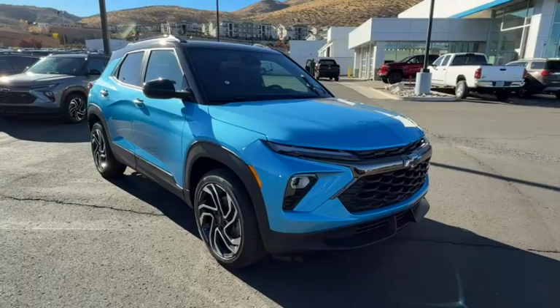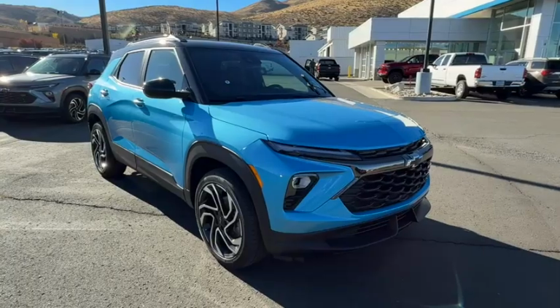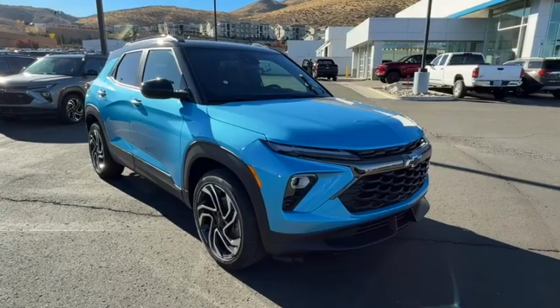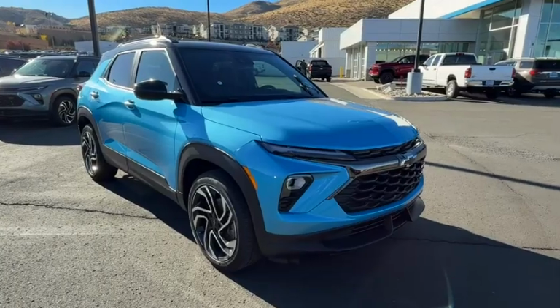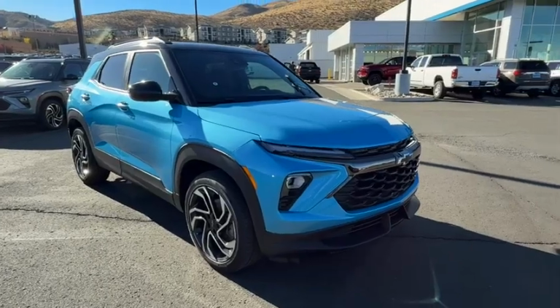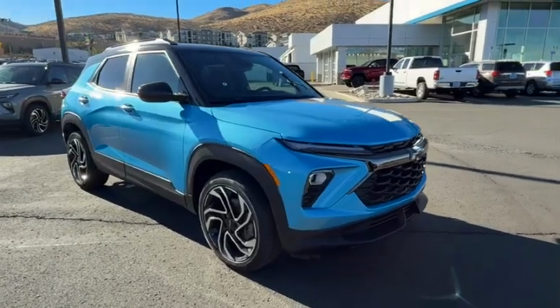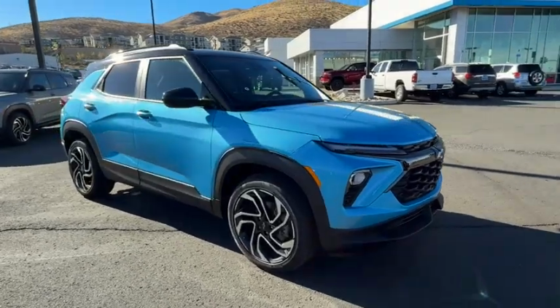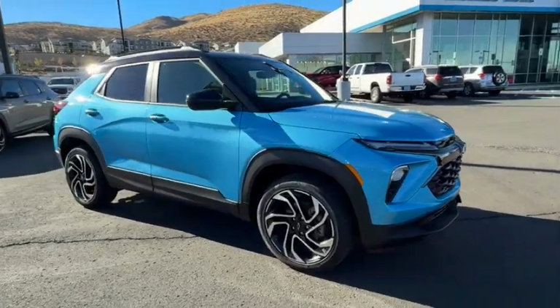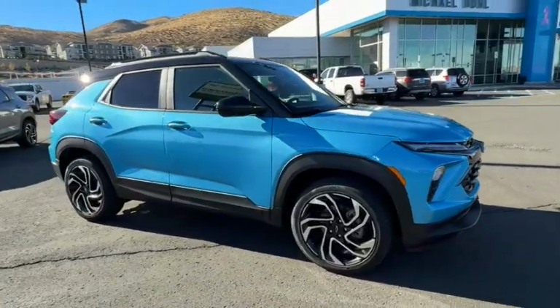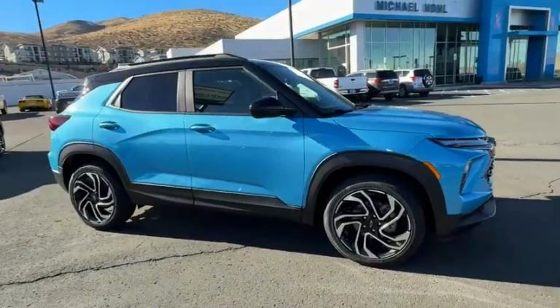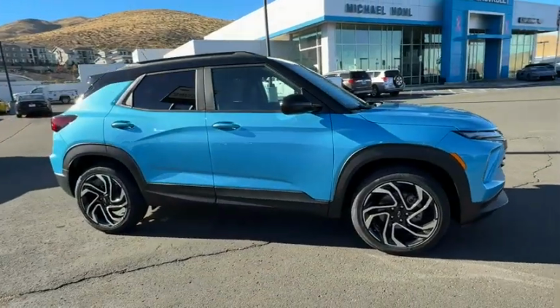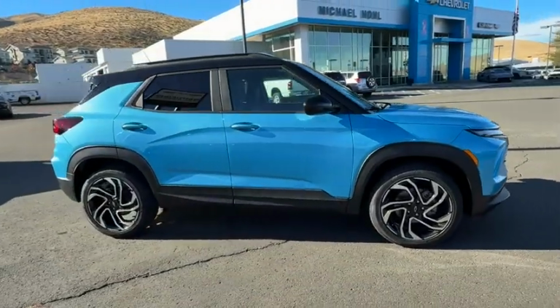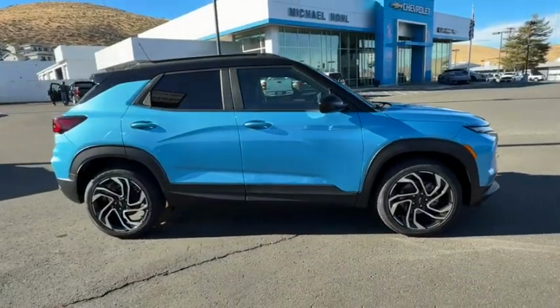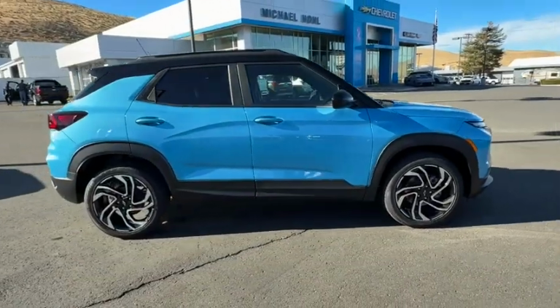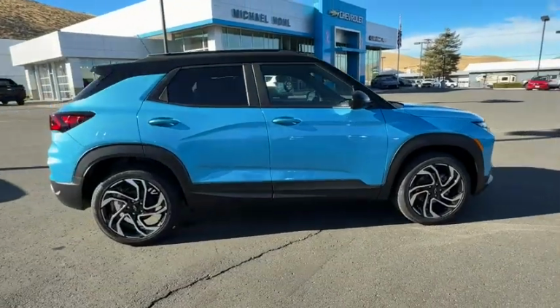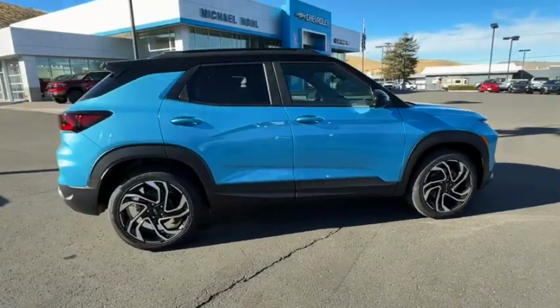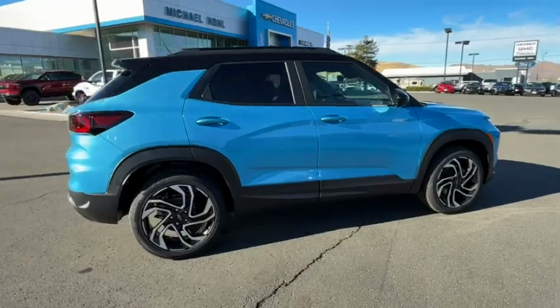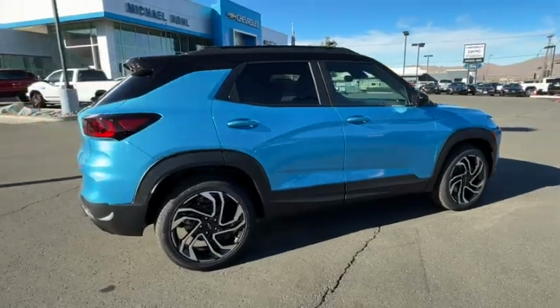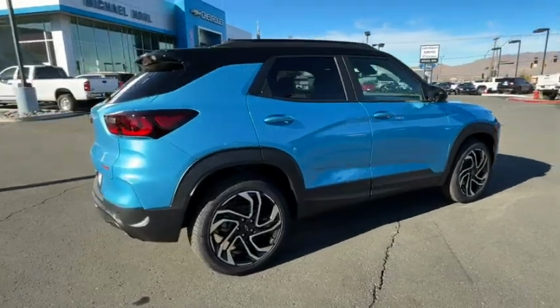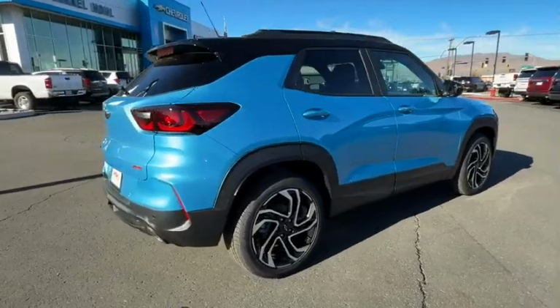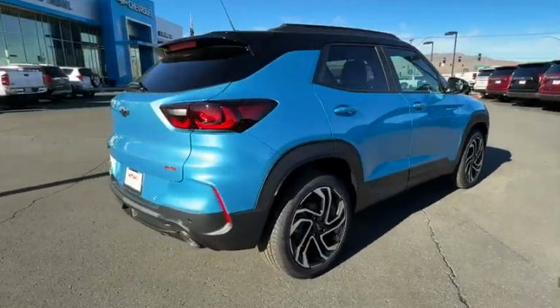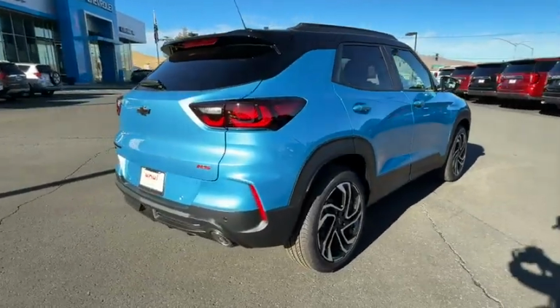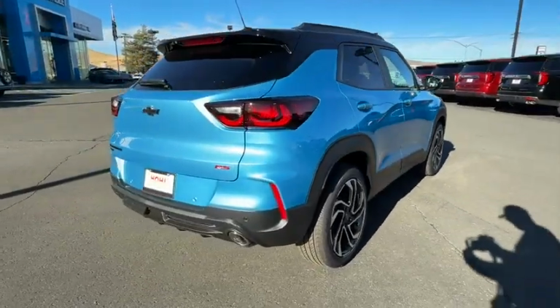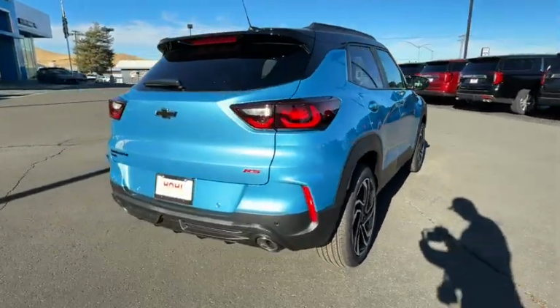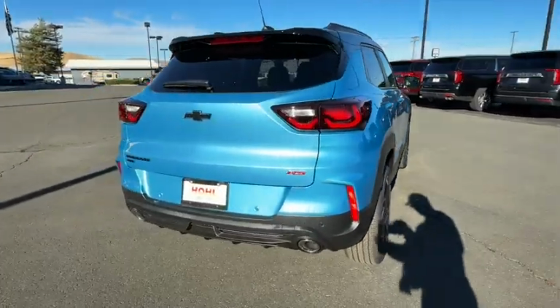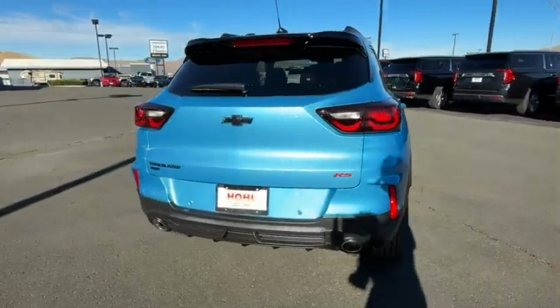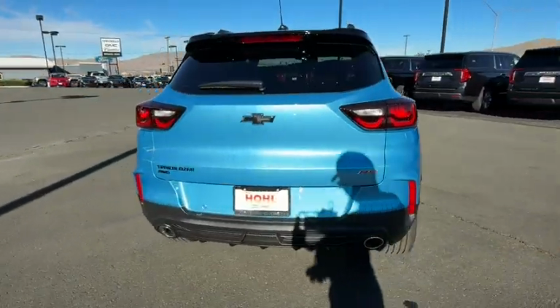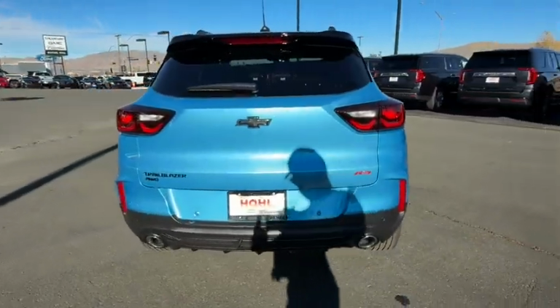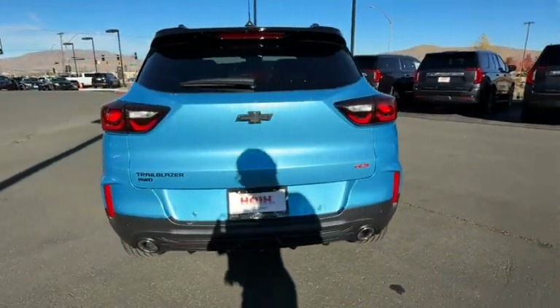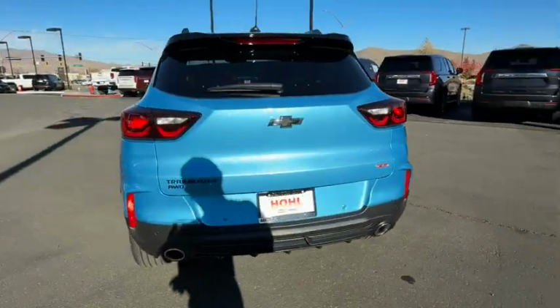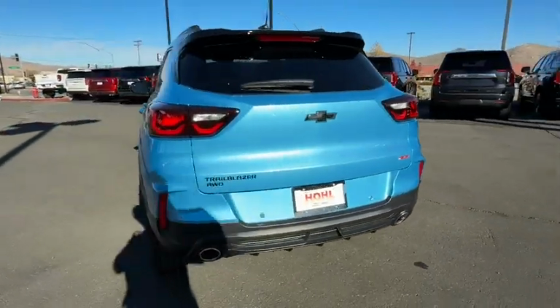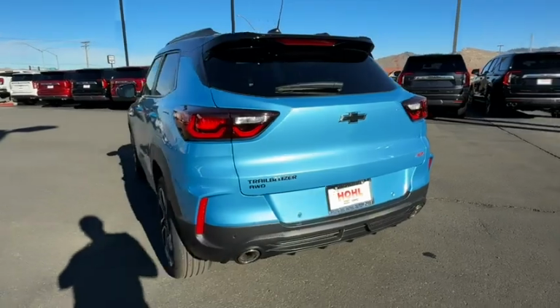You'll have love at first sight with the 2025 Chevrolet Trailblazer. This cleverly crafted Trailblazer delivers convenience, comfort, and style in a fresh, modern package.